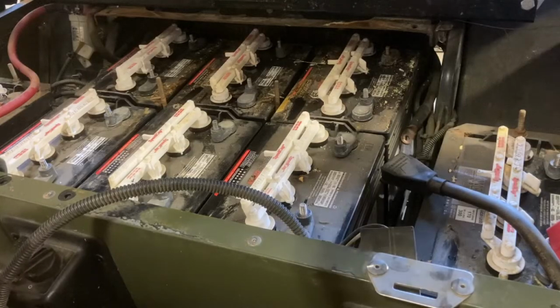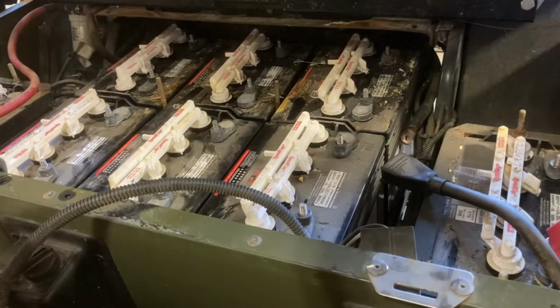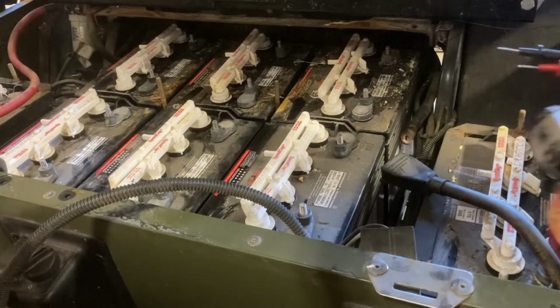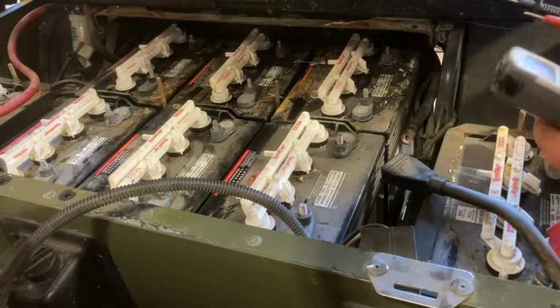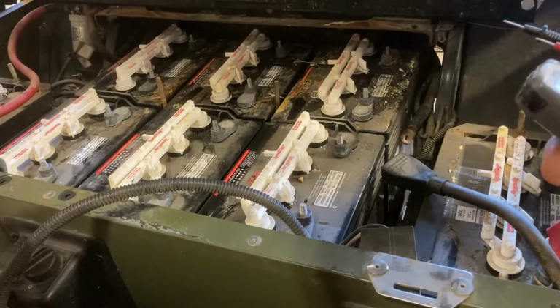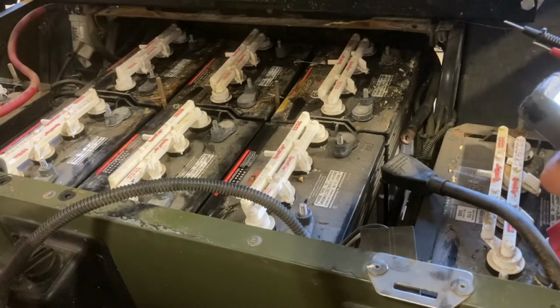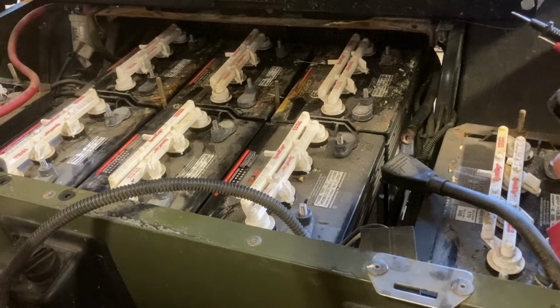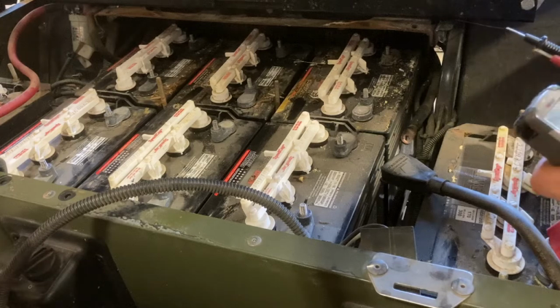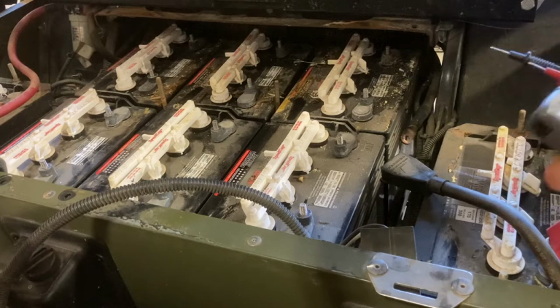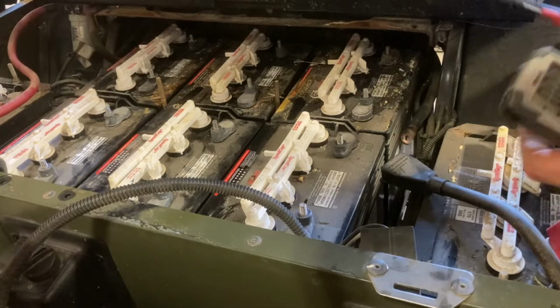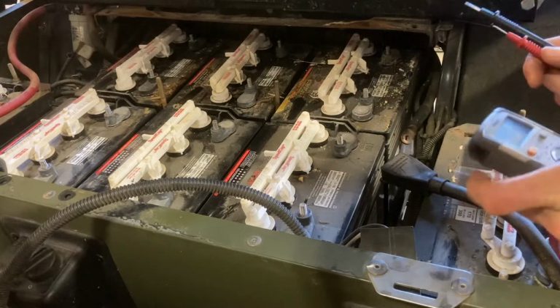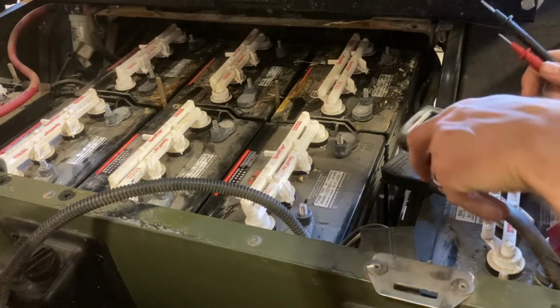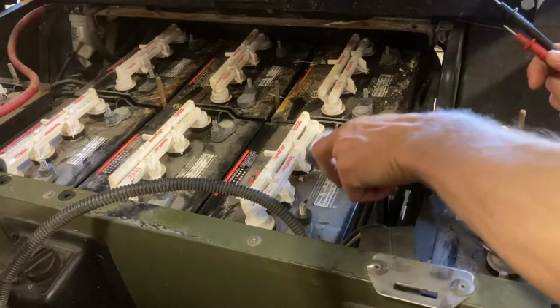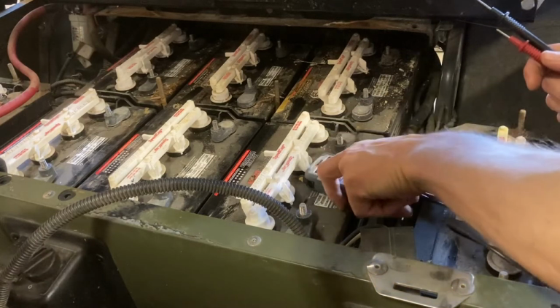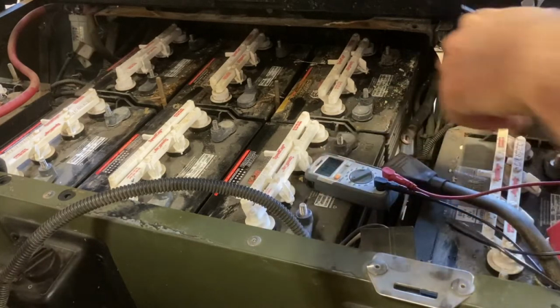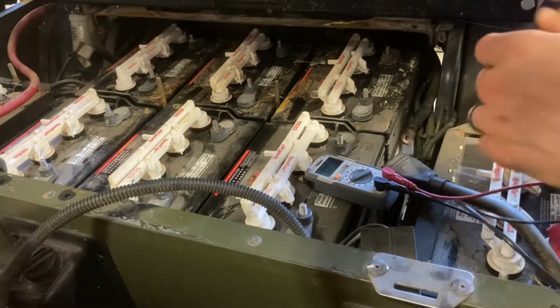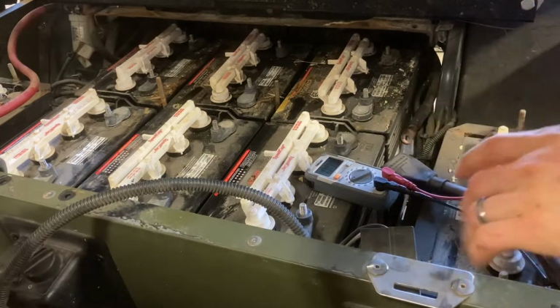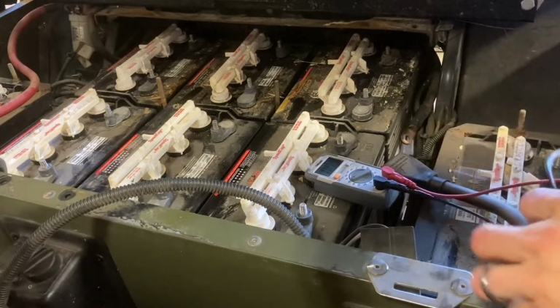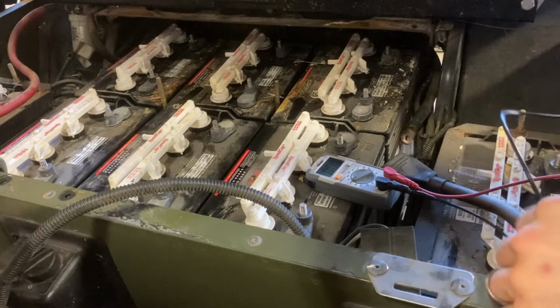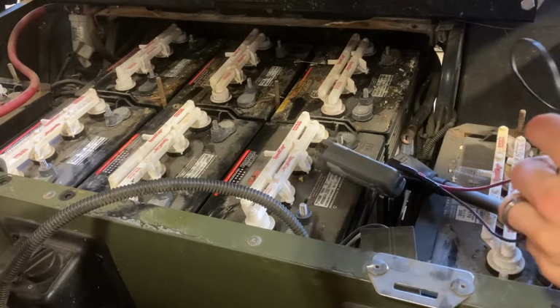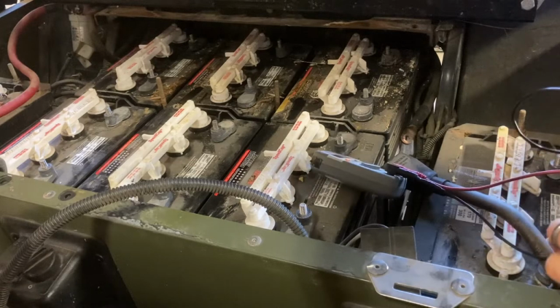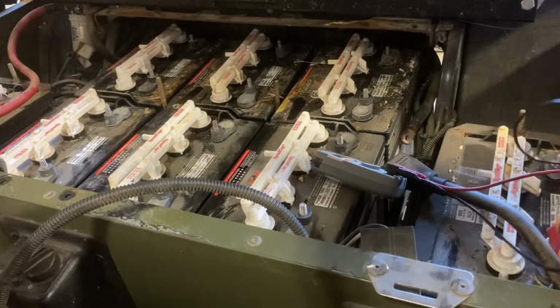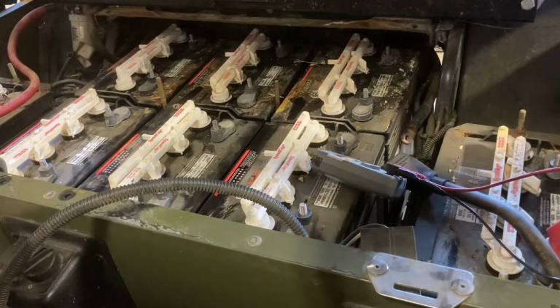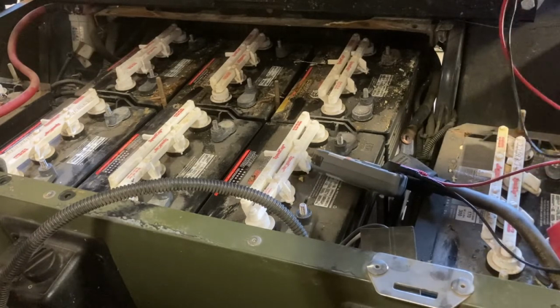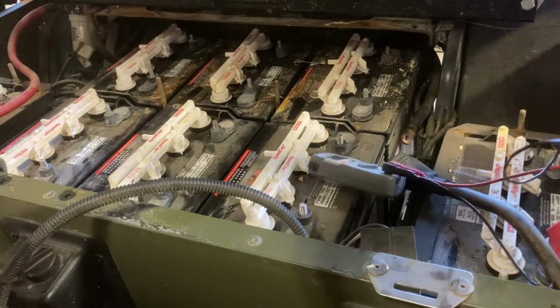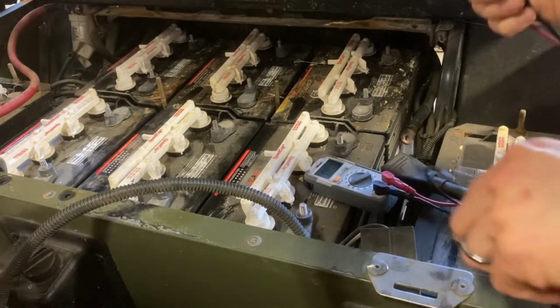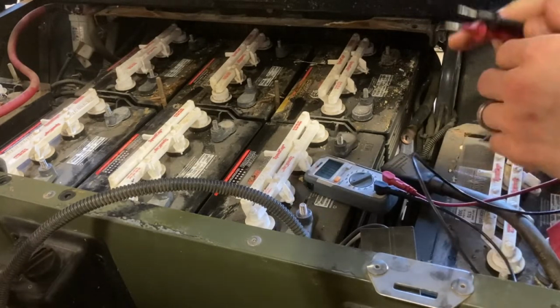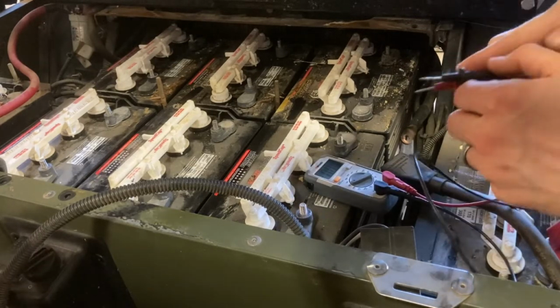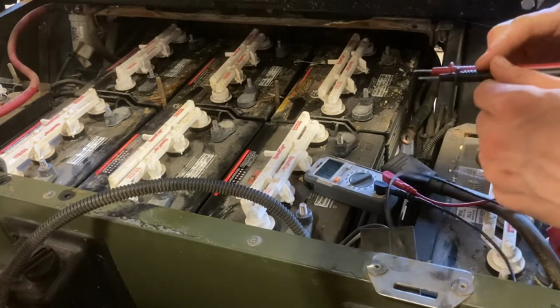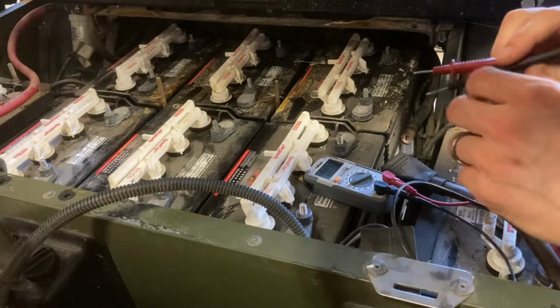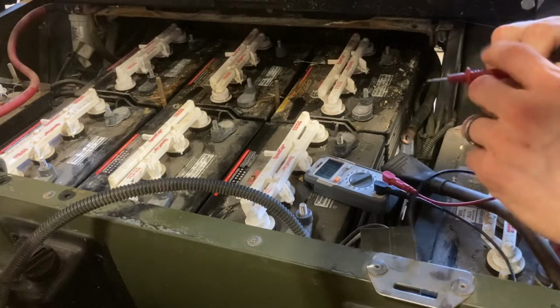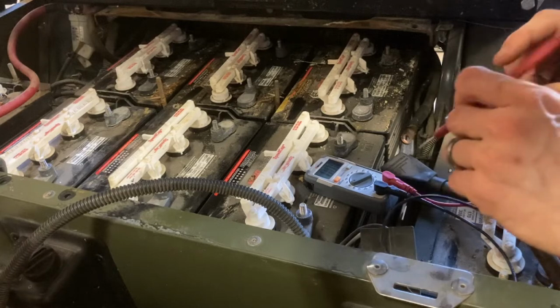The first thing you're going to want to do is charge your batteries up all the way, if that's possible. Some batteries, if they're in too bad of a state, will not take a full charge. But hook yours up to the charger and see if you can get them charged.